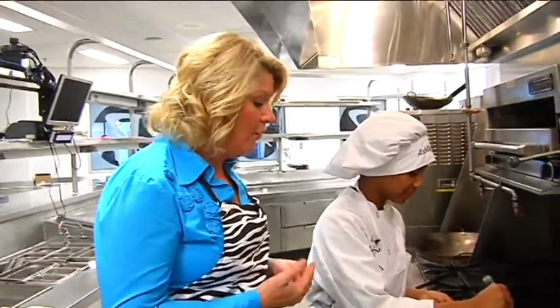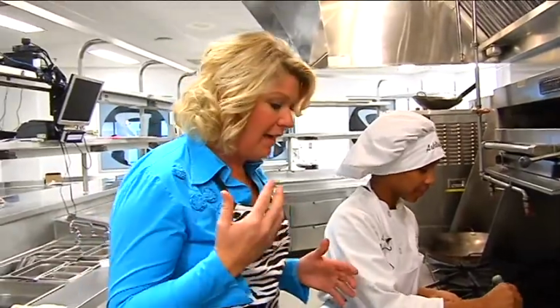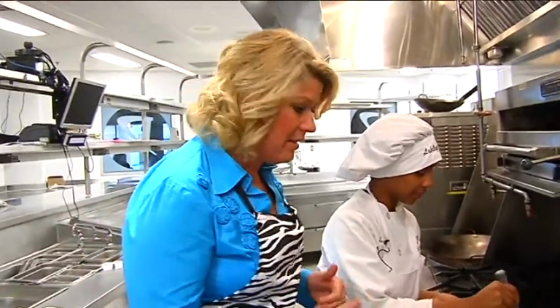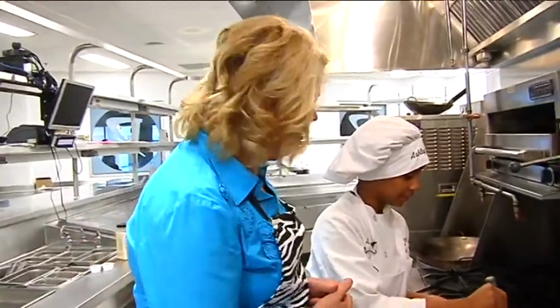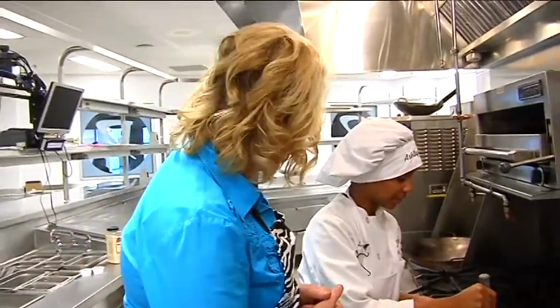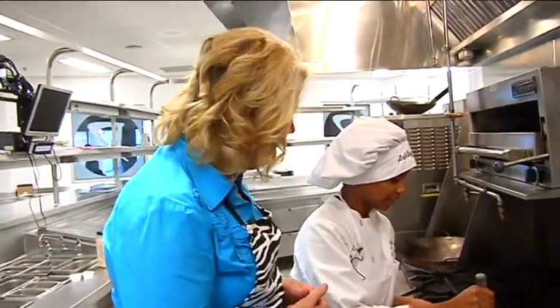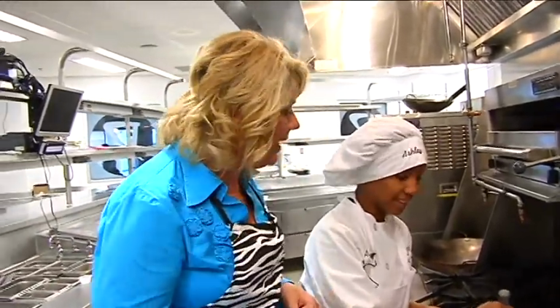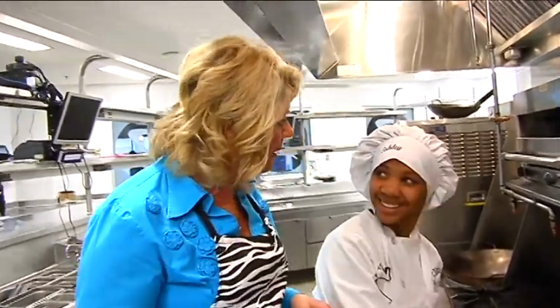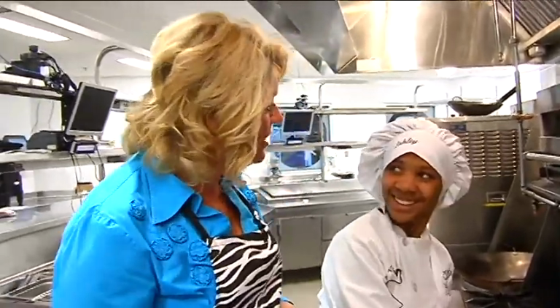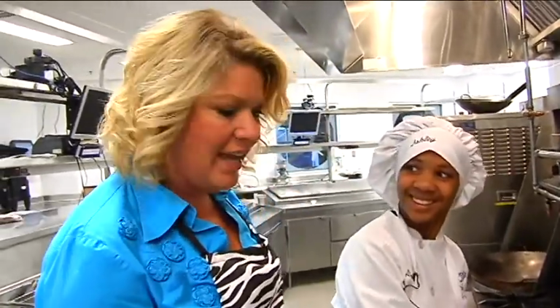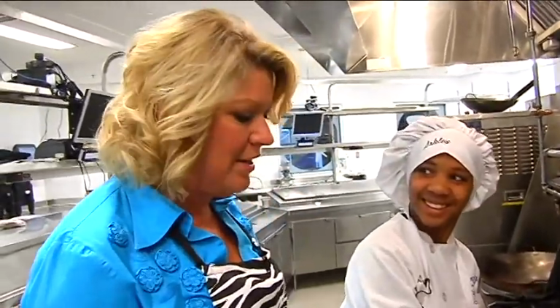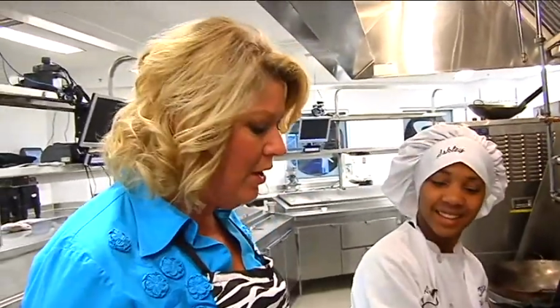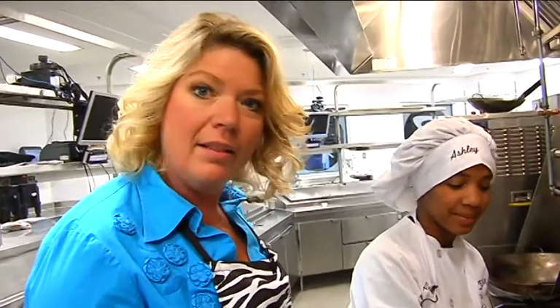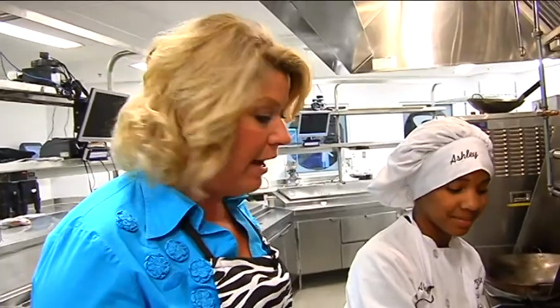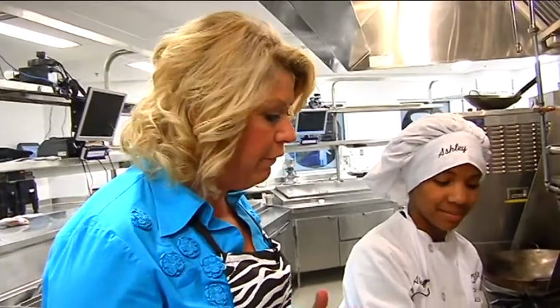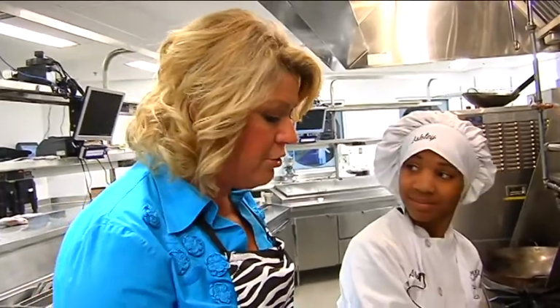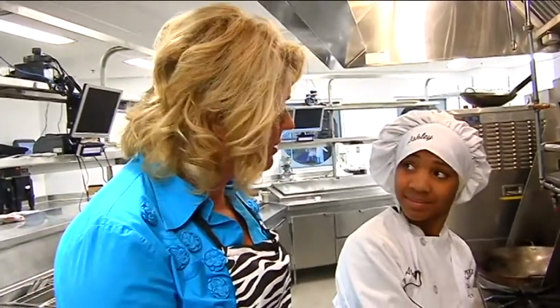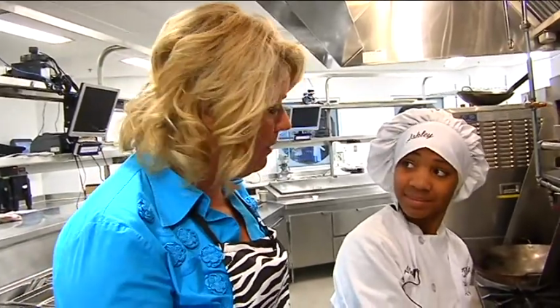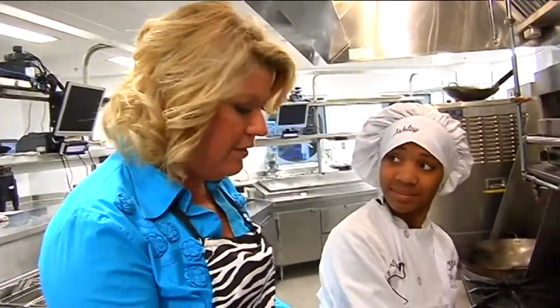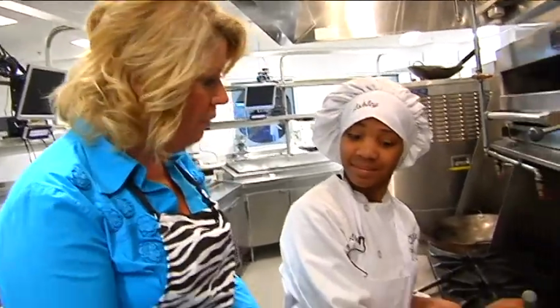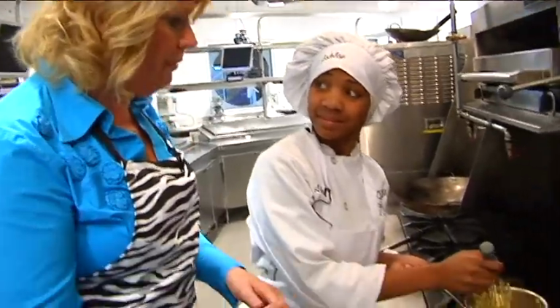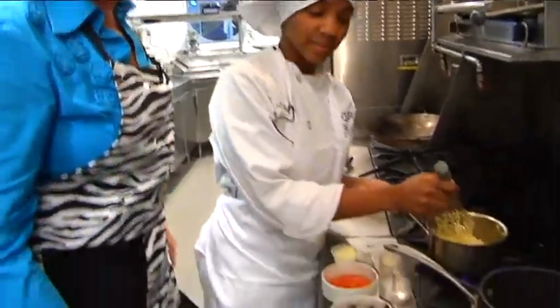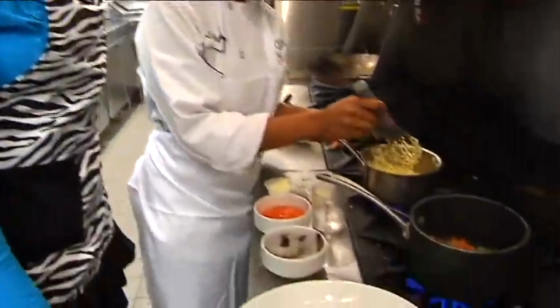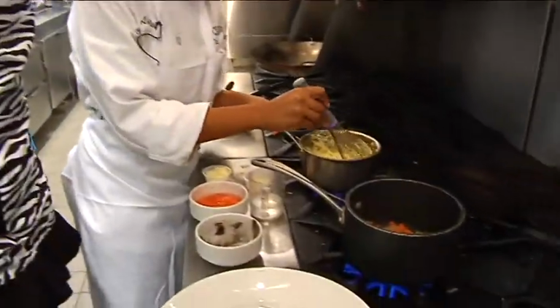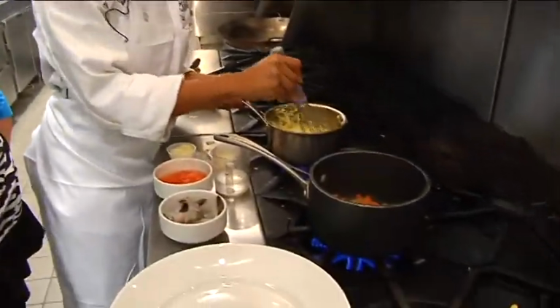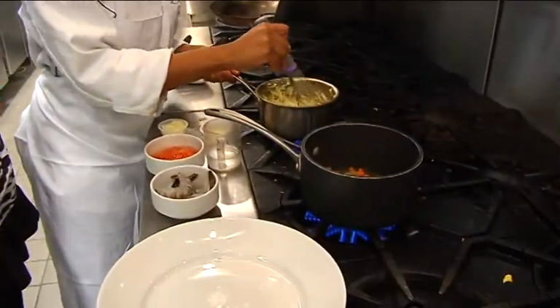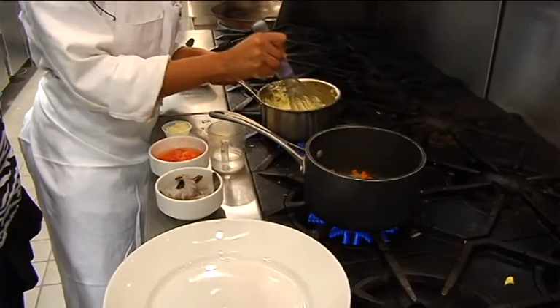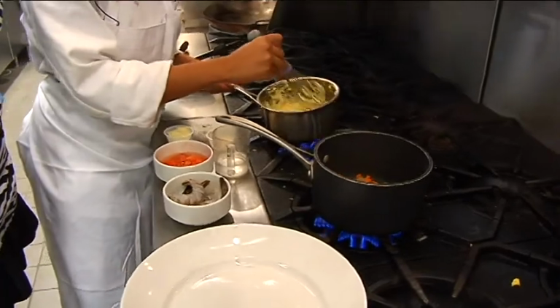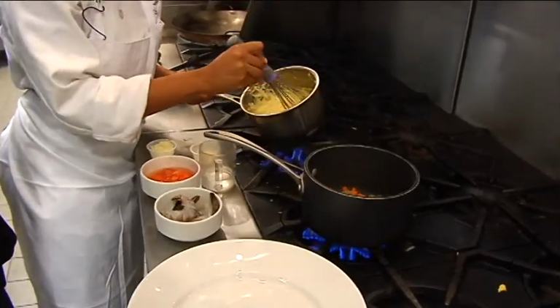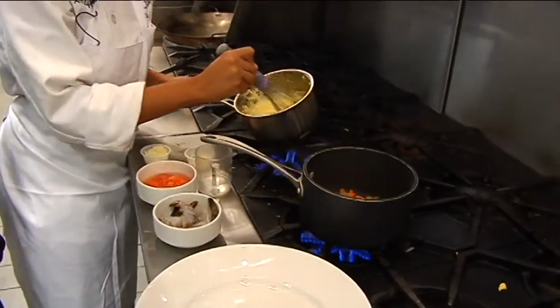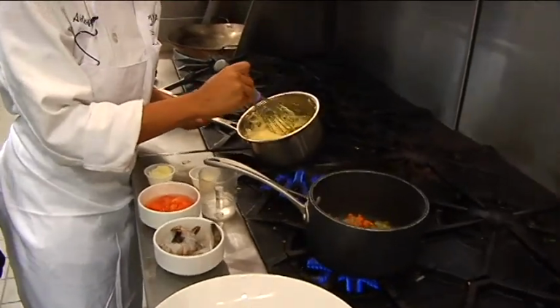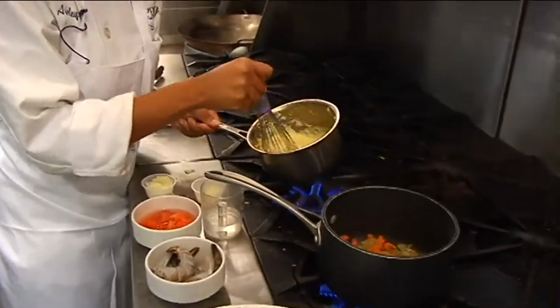That tired old recipe — chicken cacciatore — I'm kind of tired of it. So I've got a few shrimp in my freezer. We're making a creamy polenta at the moment; it'll be the base of the dish.